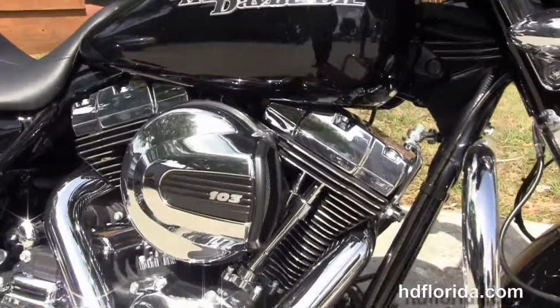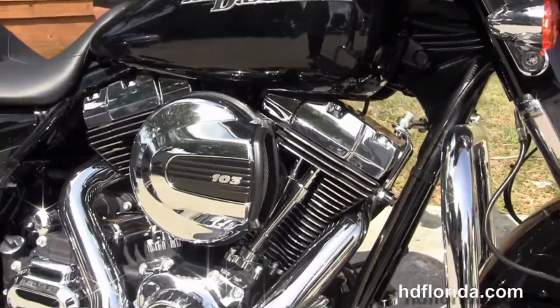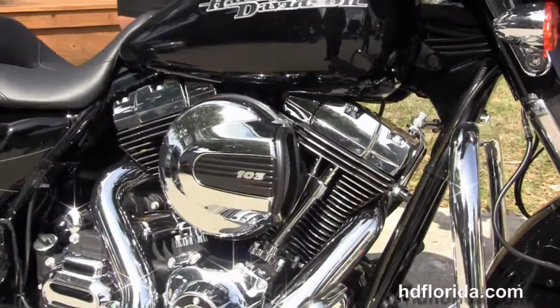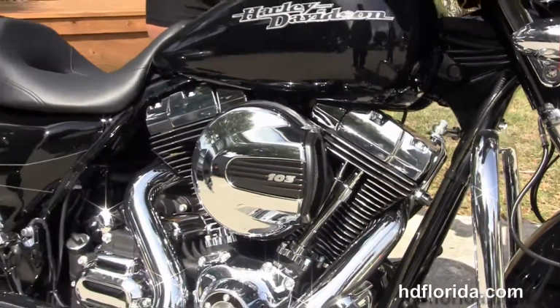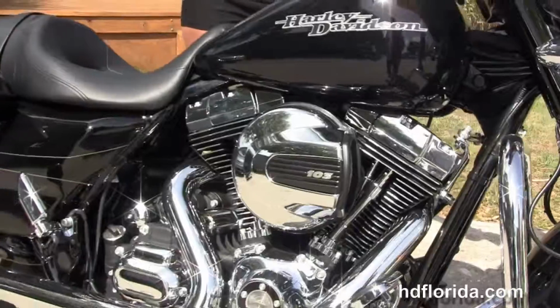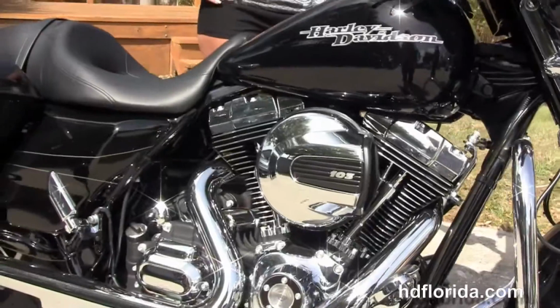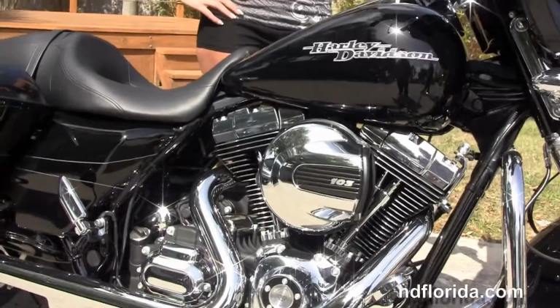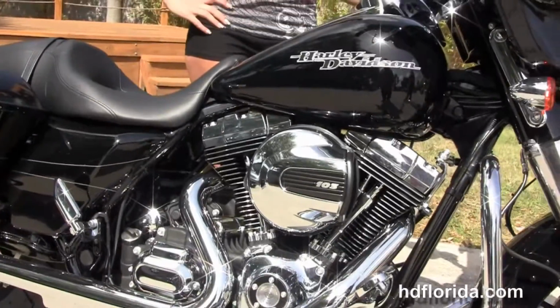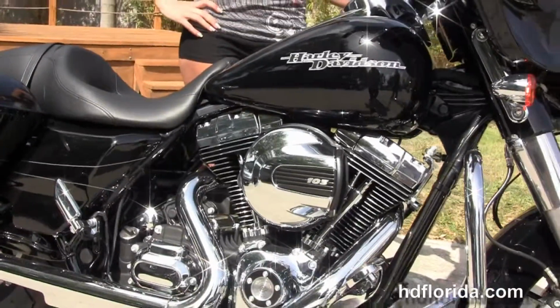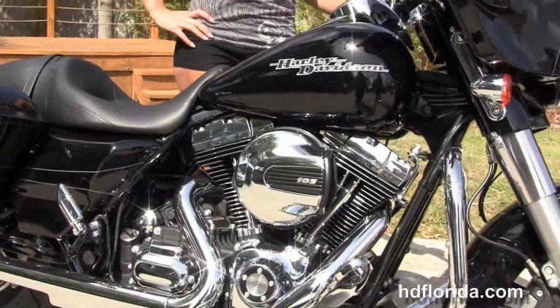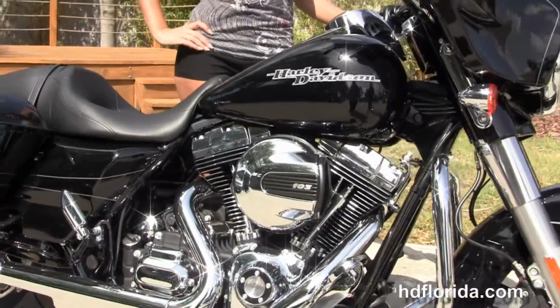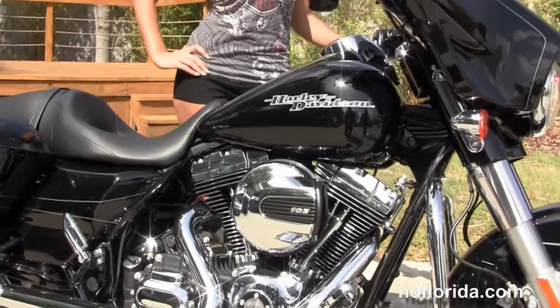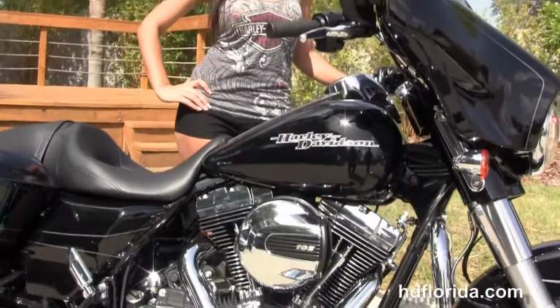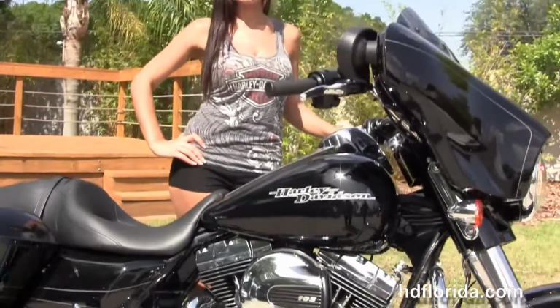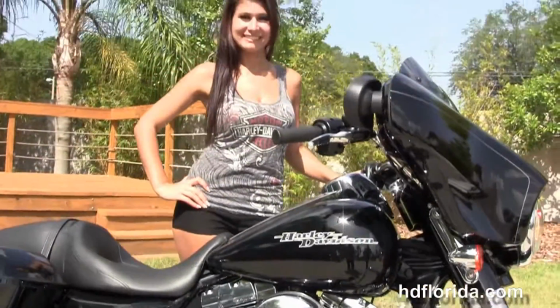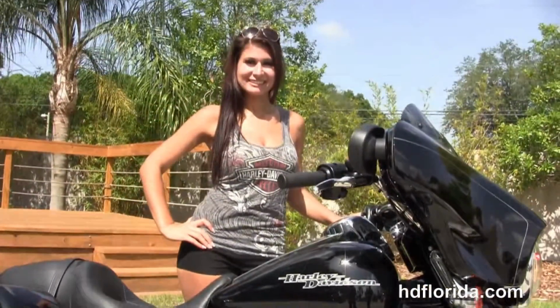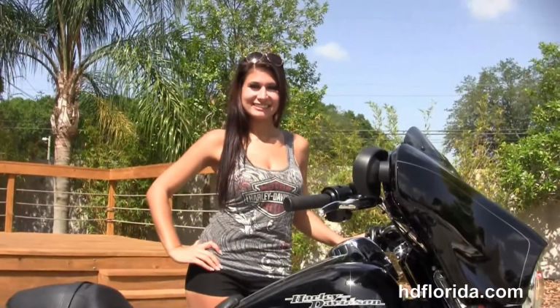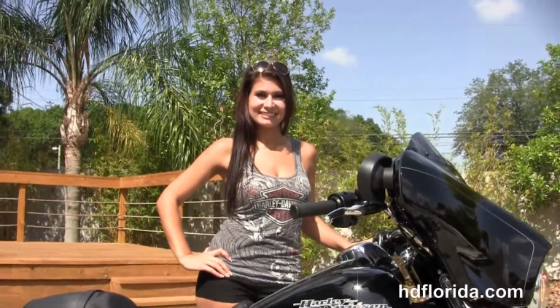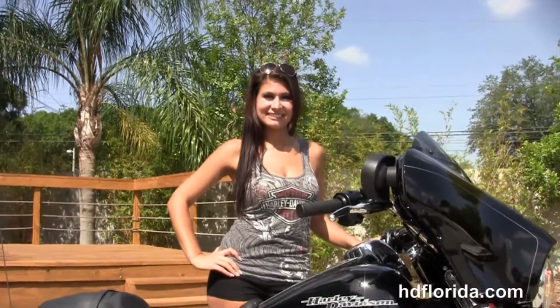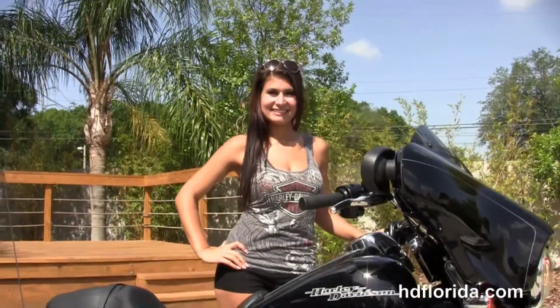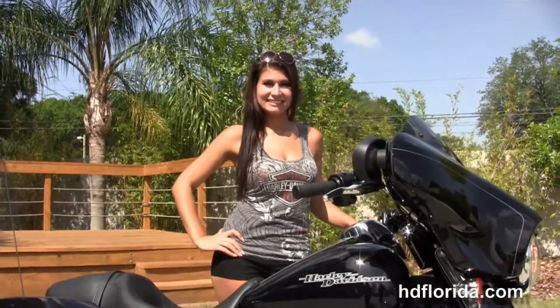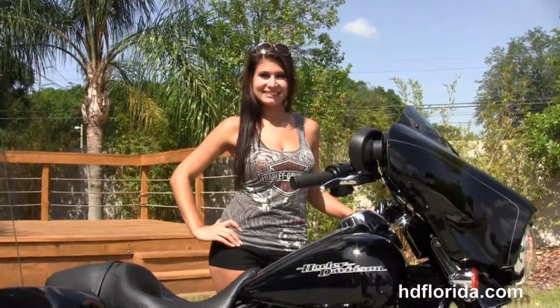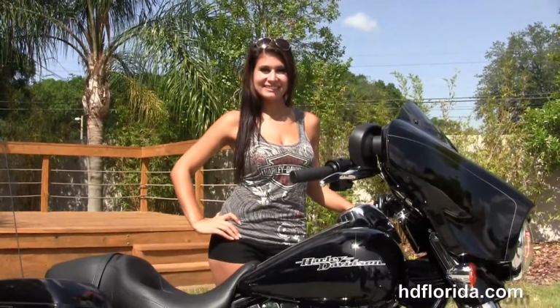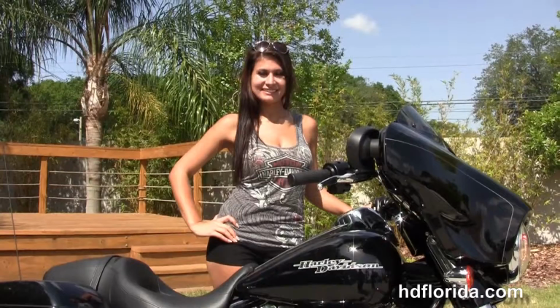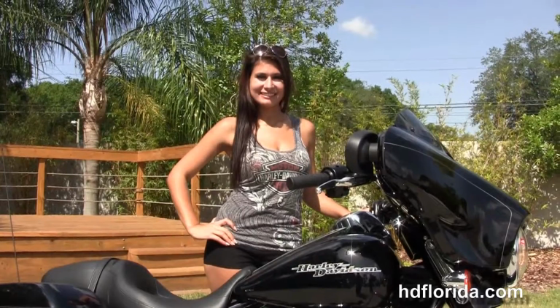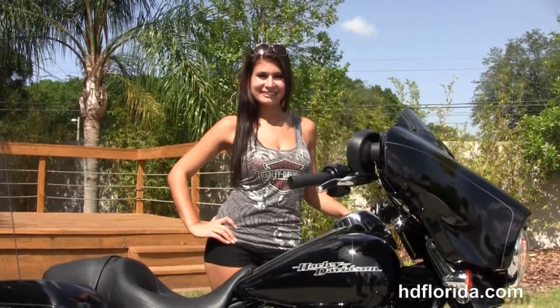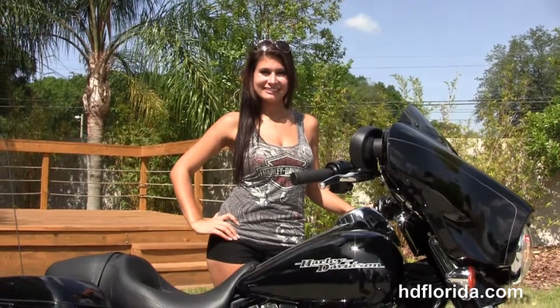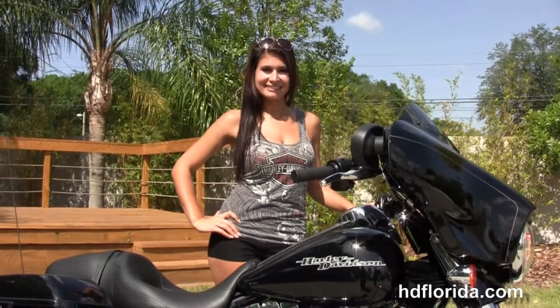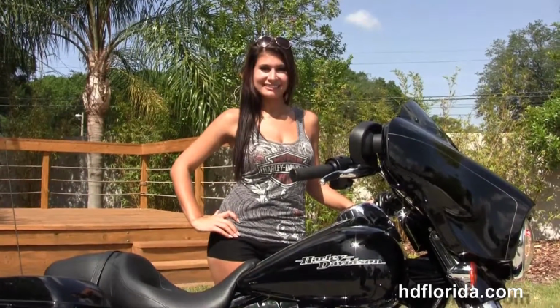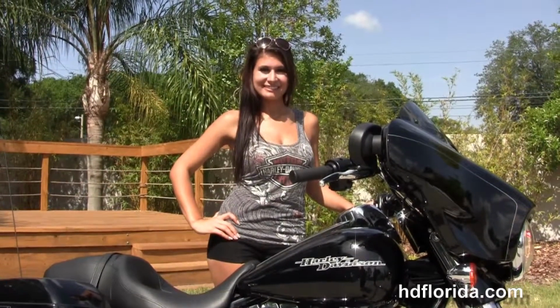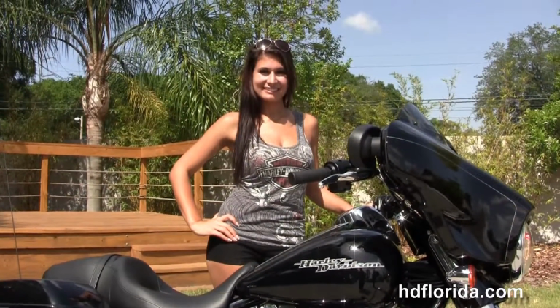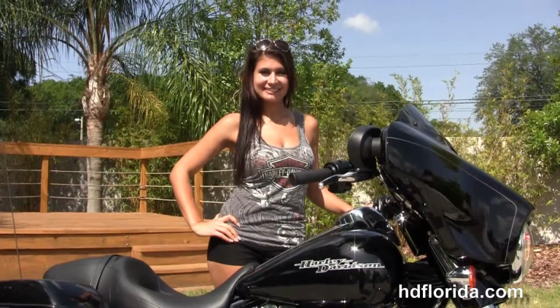We've financed new Harley-Davidsons up to 84 months. This bike comes standard with a 2-year unlimited mile warranty, and we can extend that for 5 years on top of that. Be sure to ask about our Fly and Ride program.